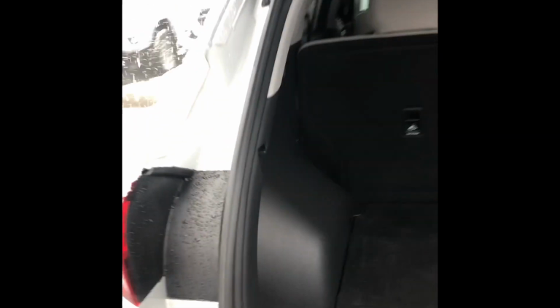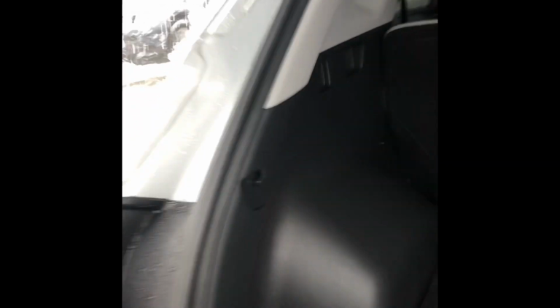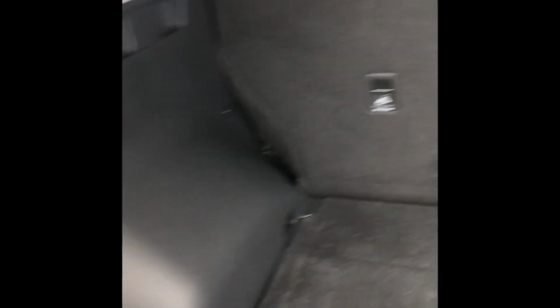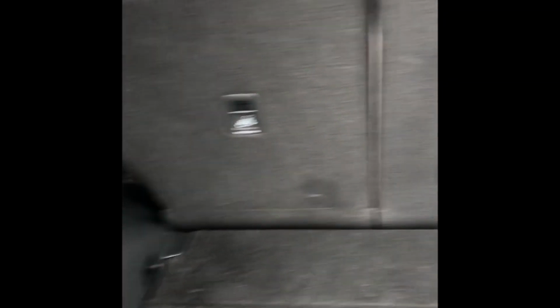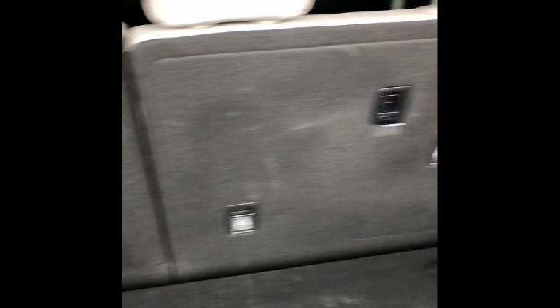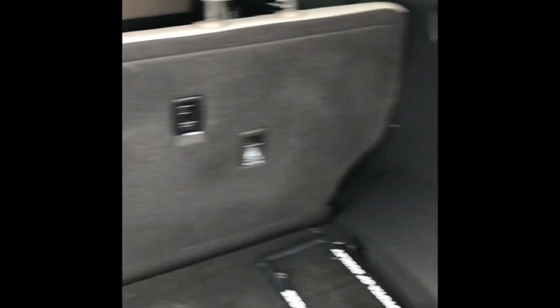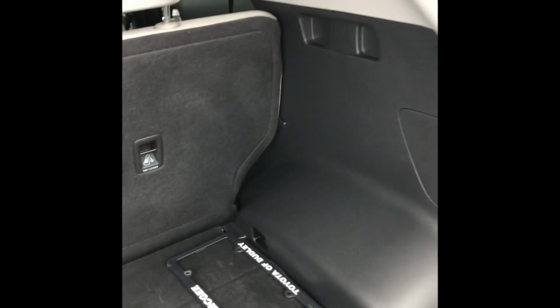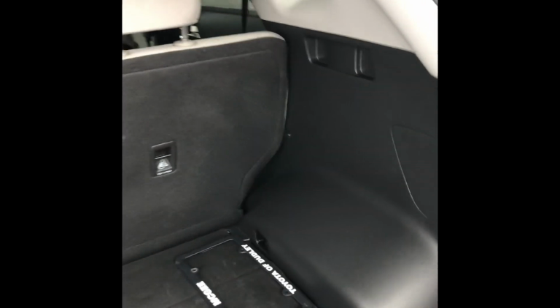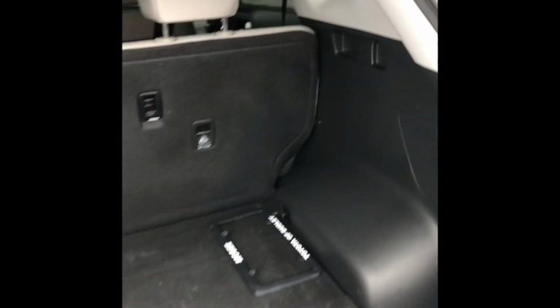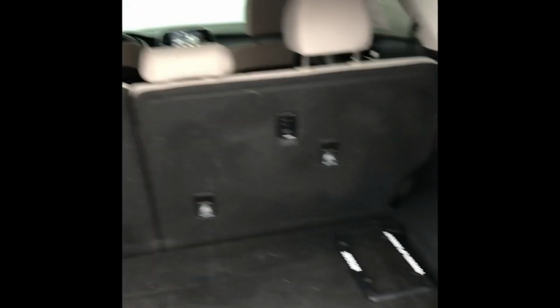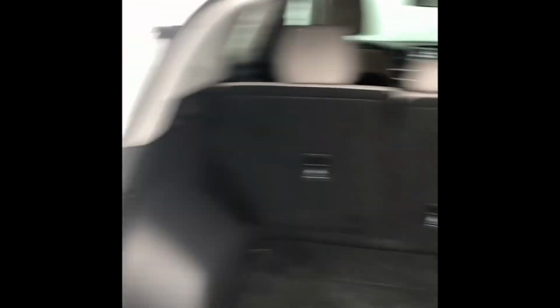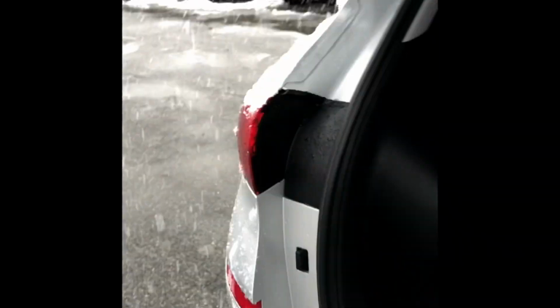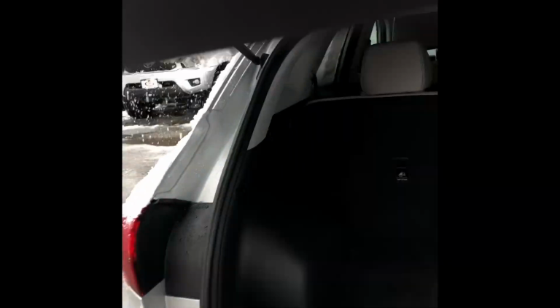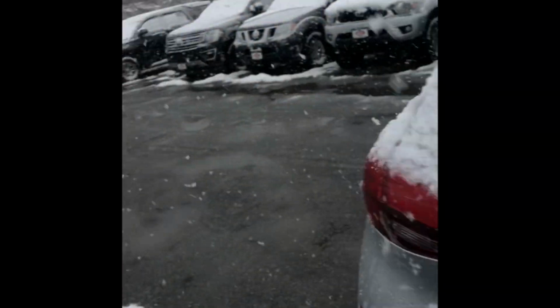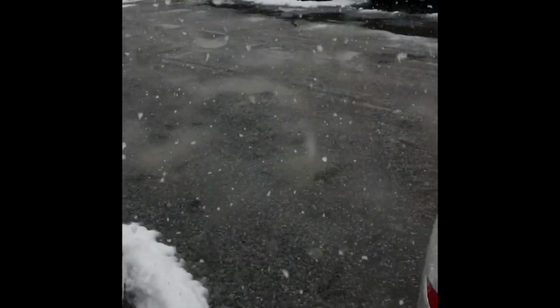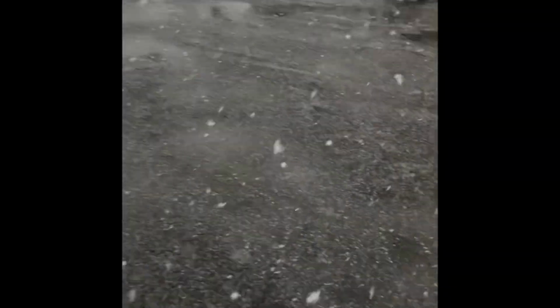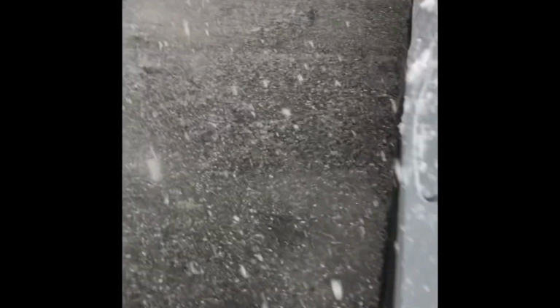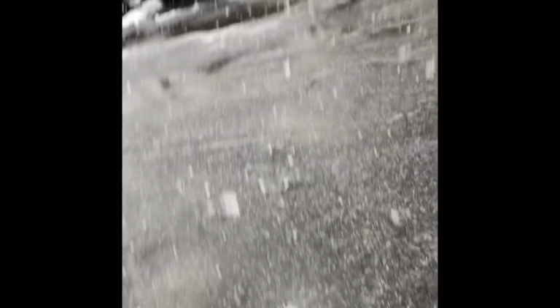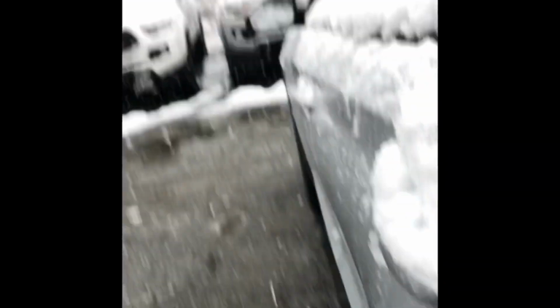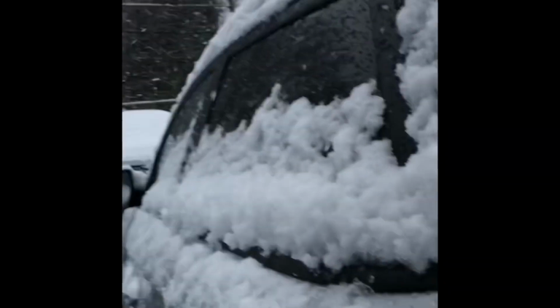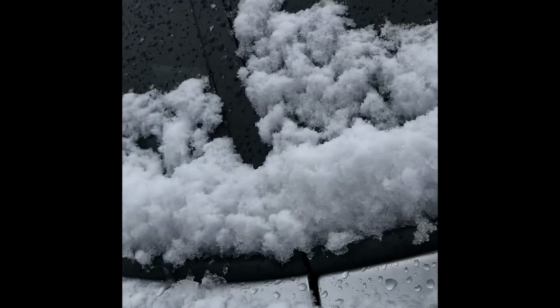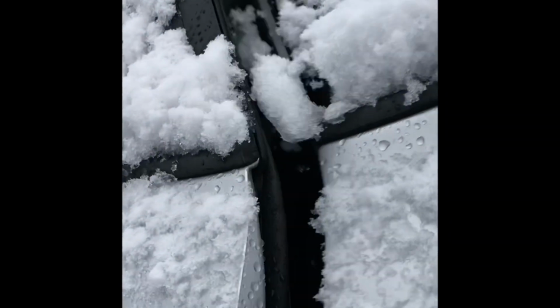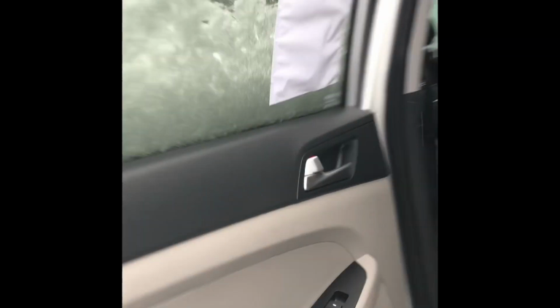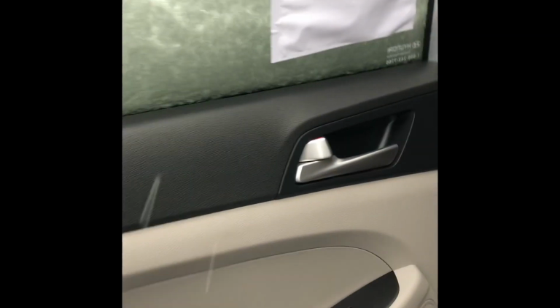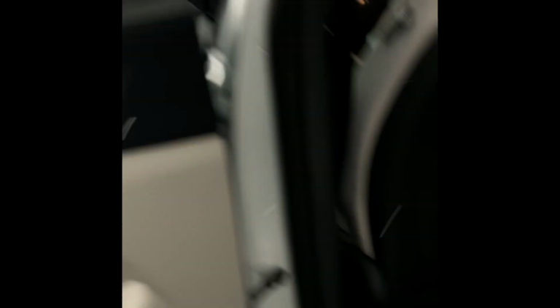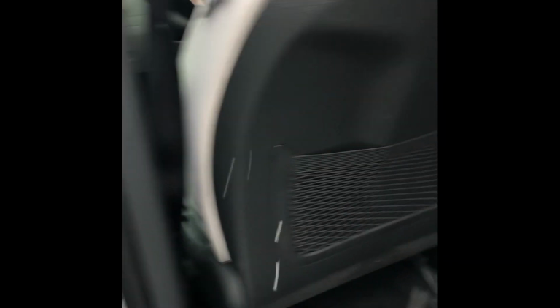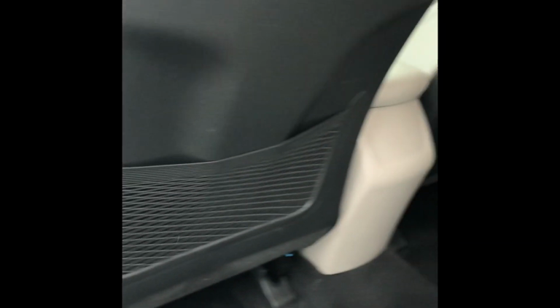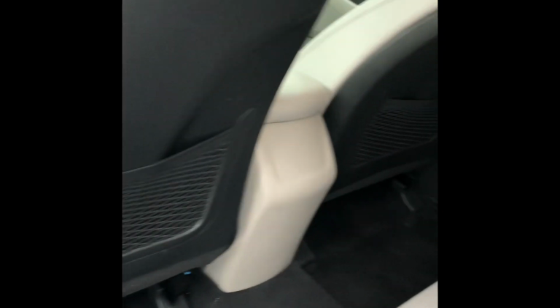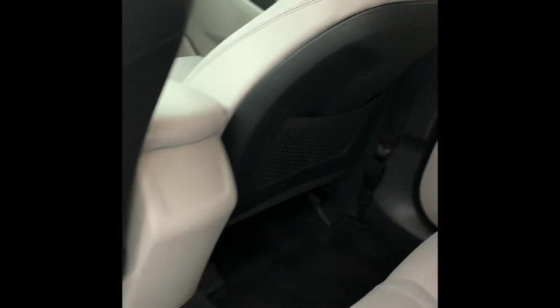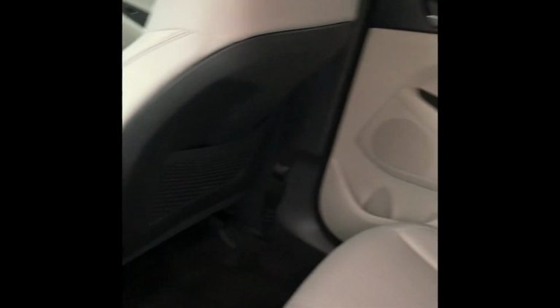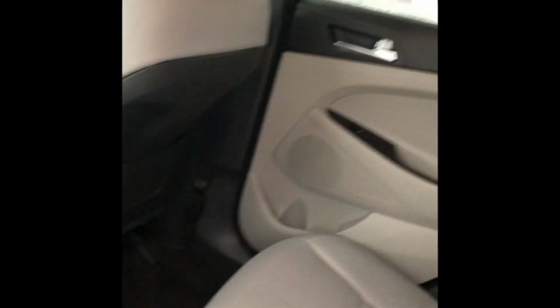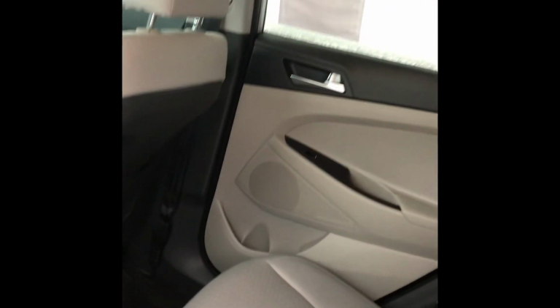Yeah, a lot of room in the back — perfect for an SUV. Same for the back seats, plenty of room.